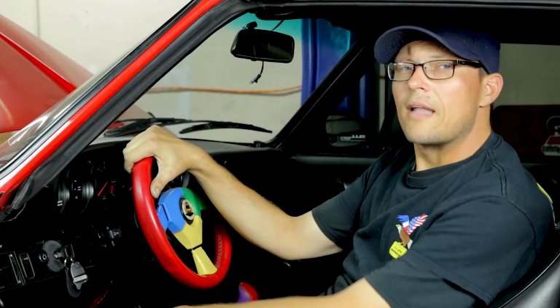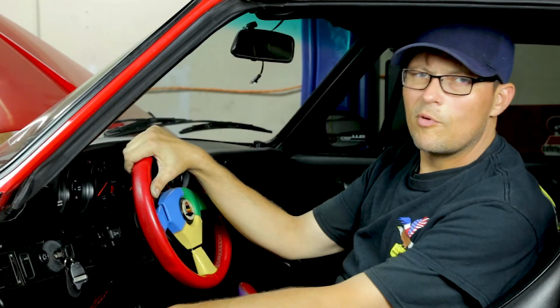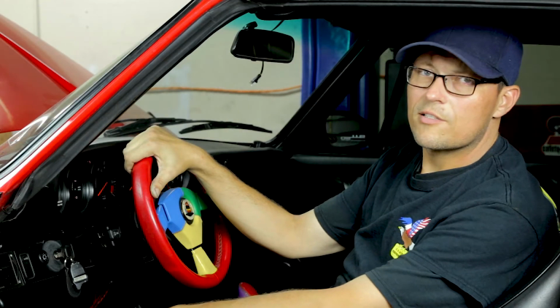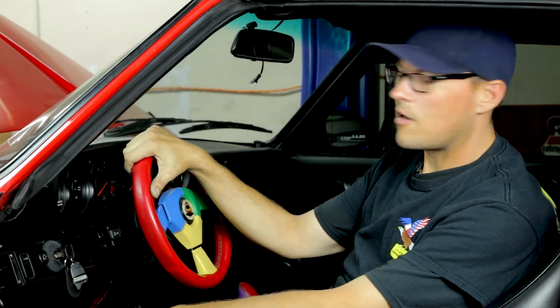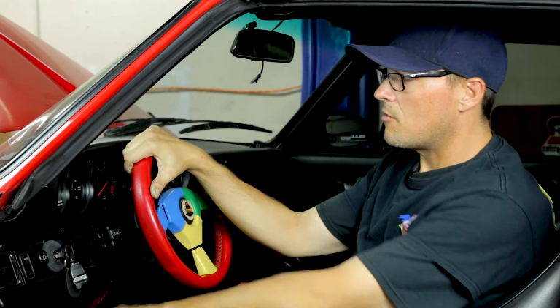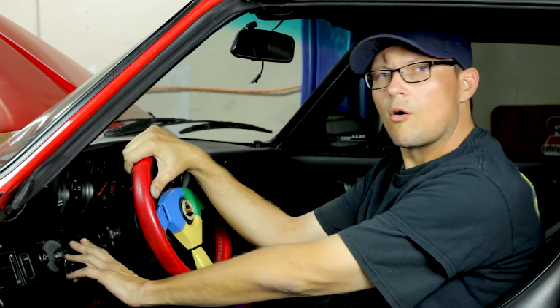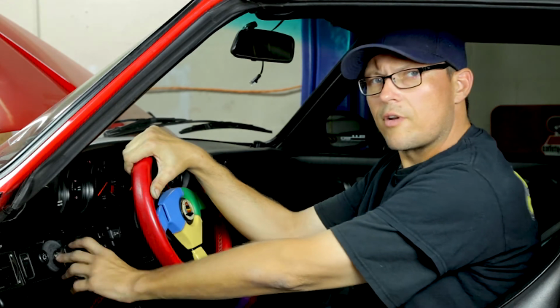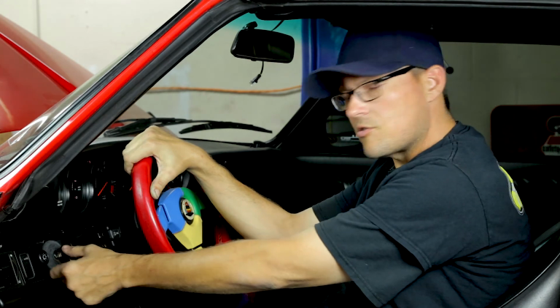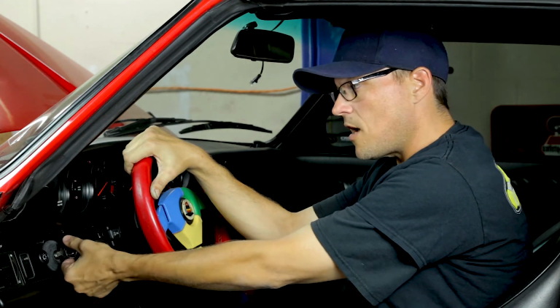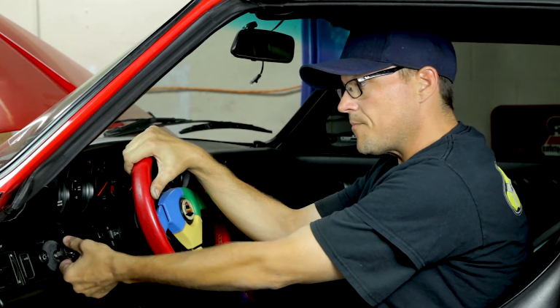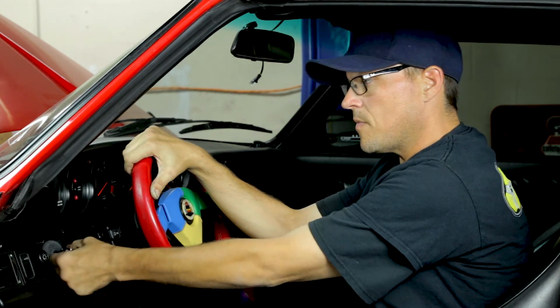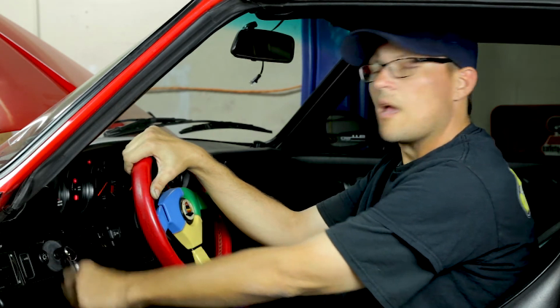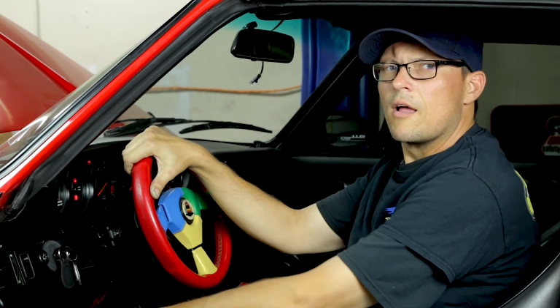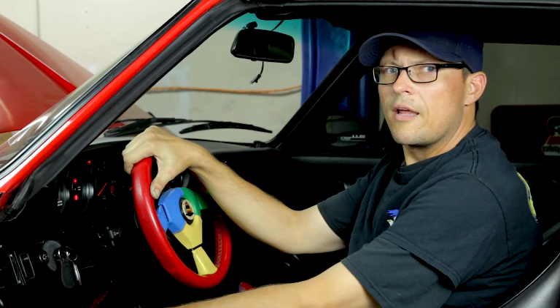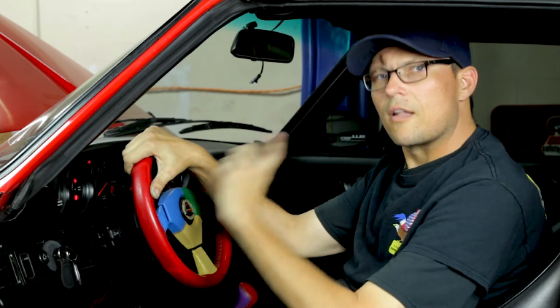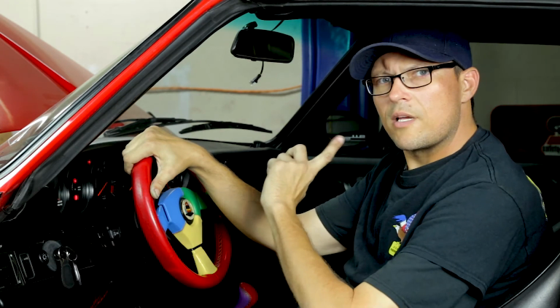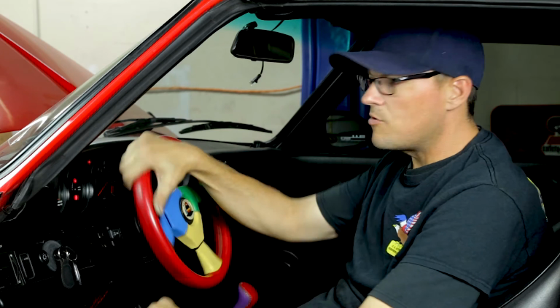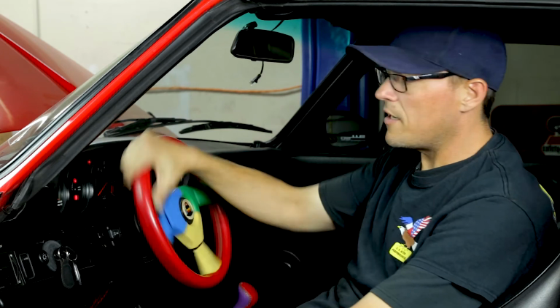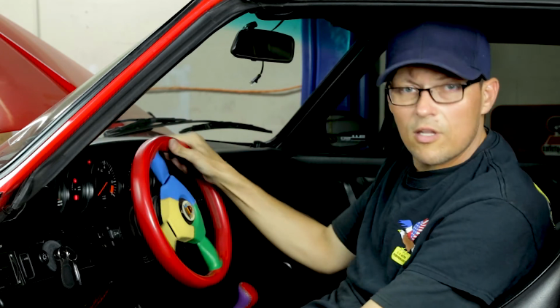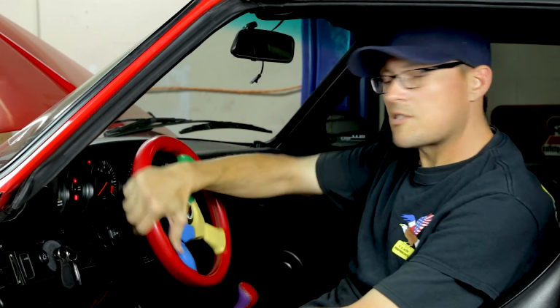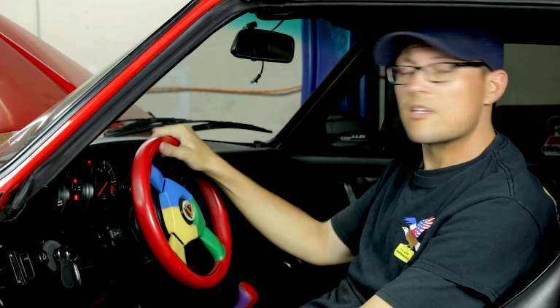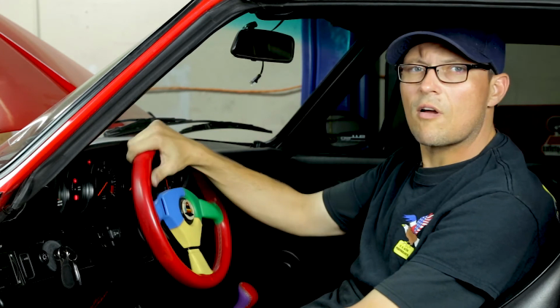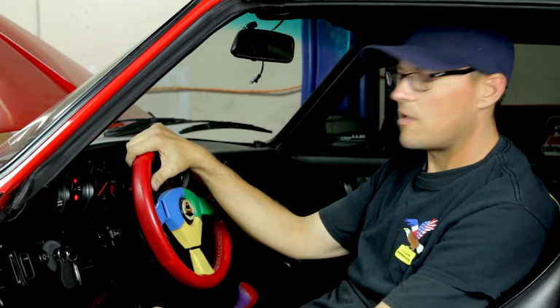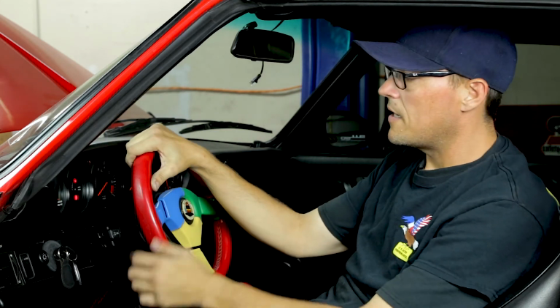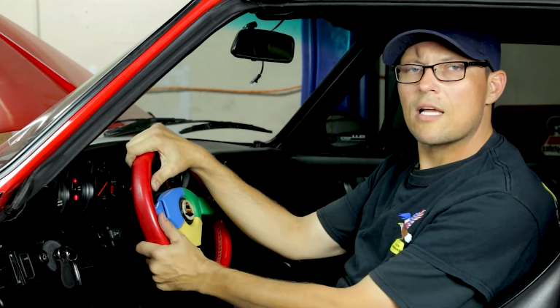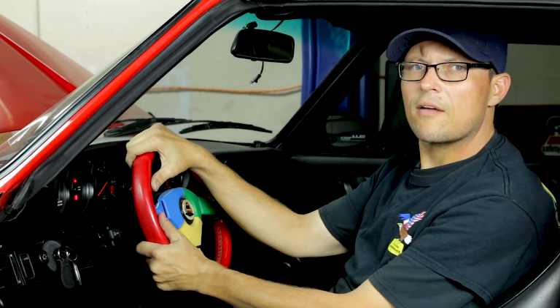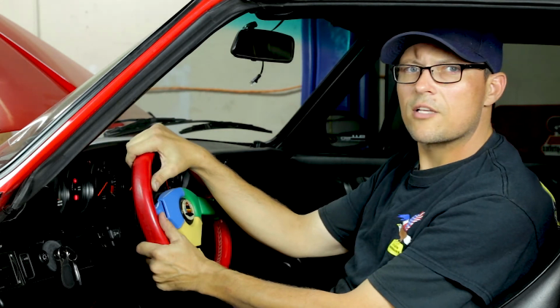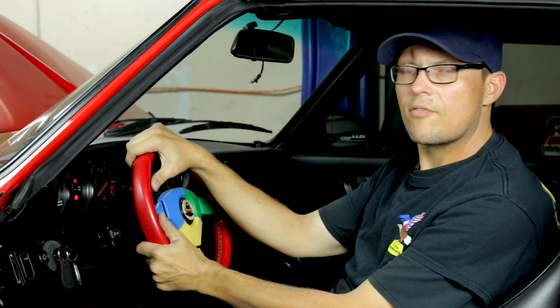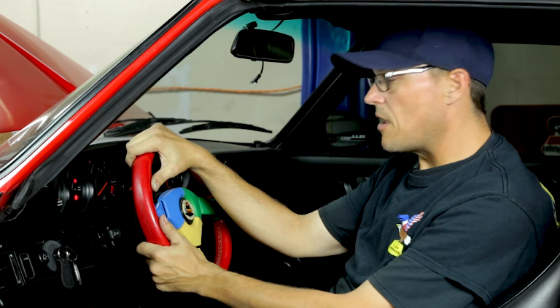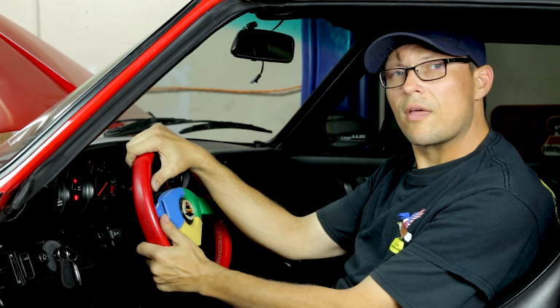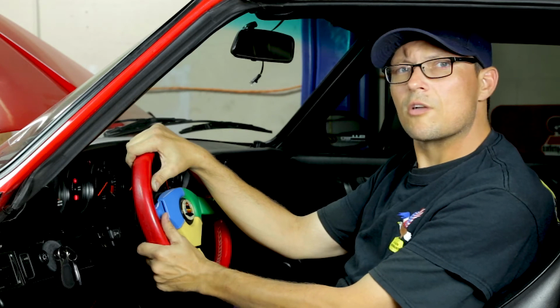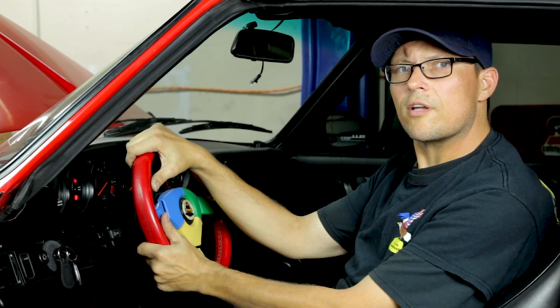Now moving to the interior of the car, we're going to turn the ignition switch hot. Hear the click from the ECU letting us know that the steering system is armed. Now it's time to take it for a test drive. Thank you for watching the videos.